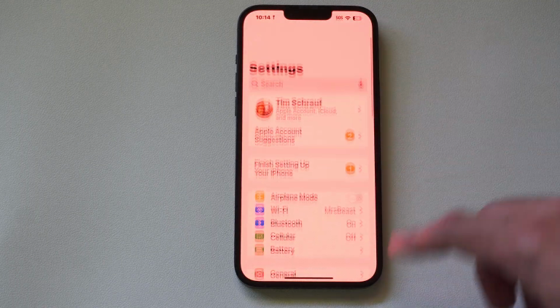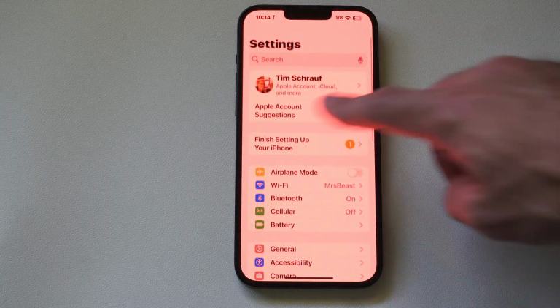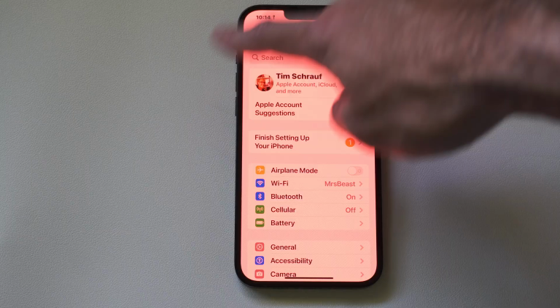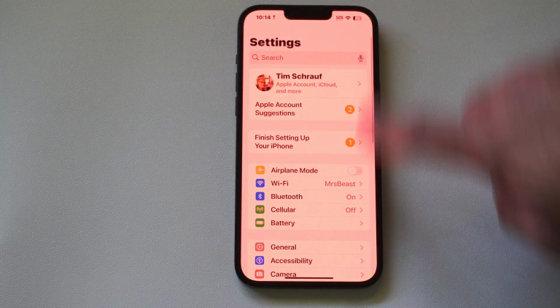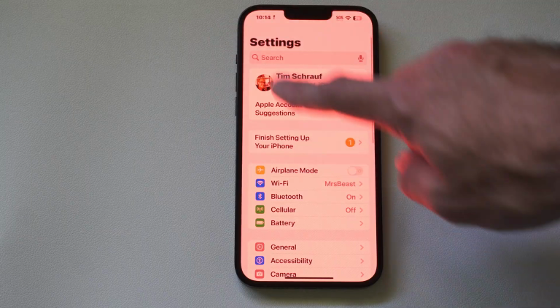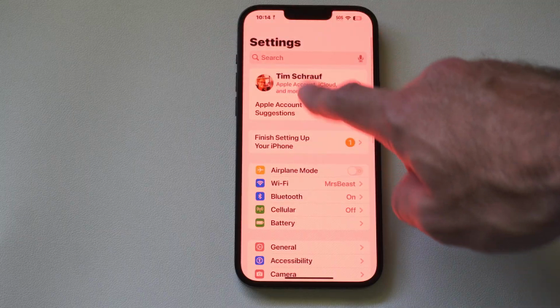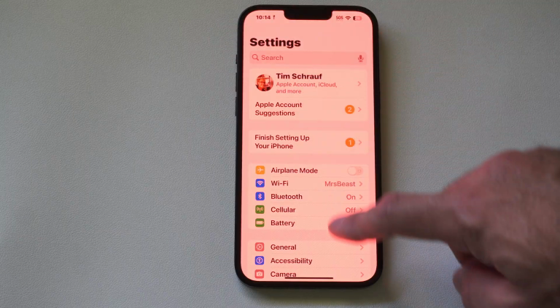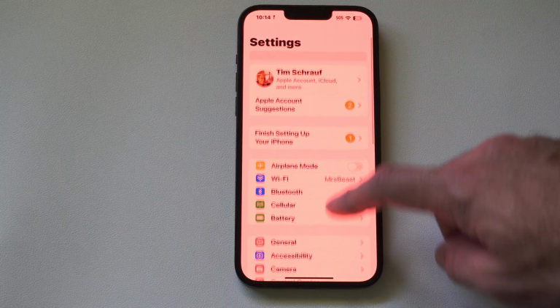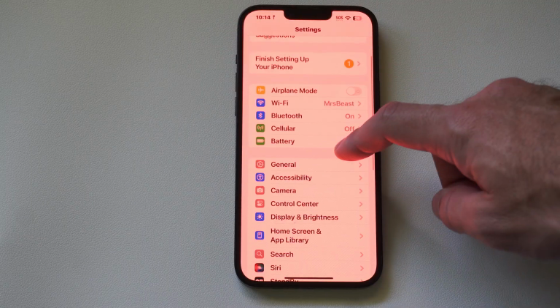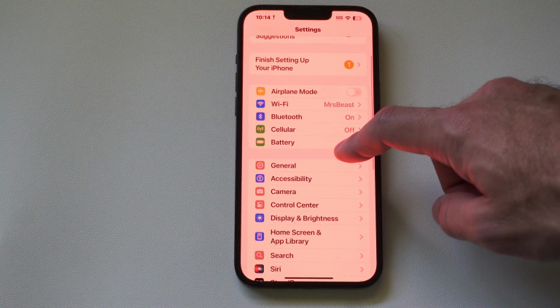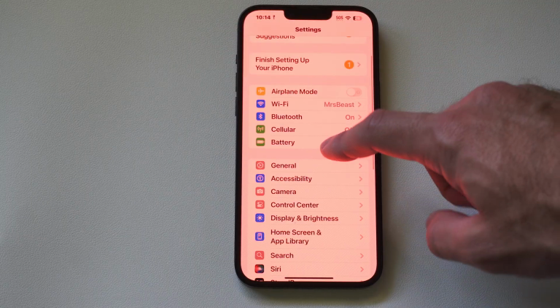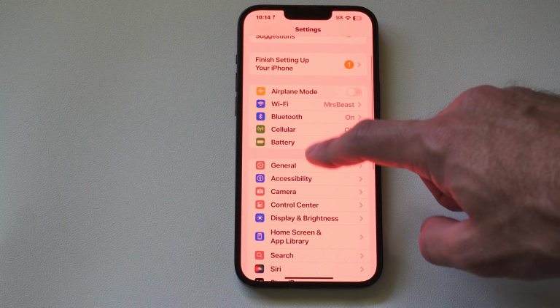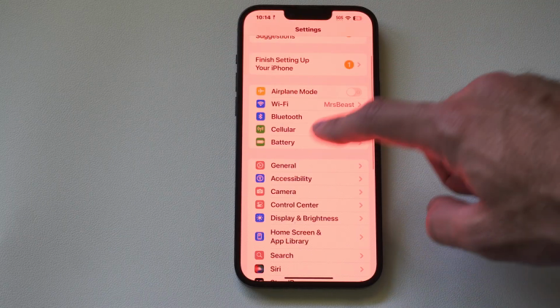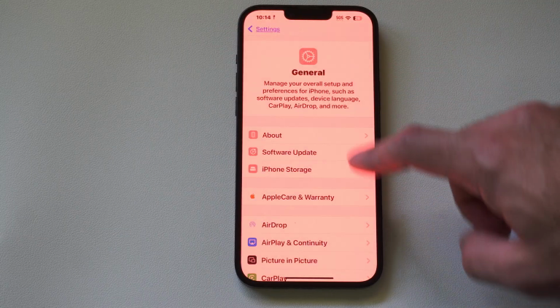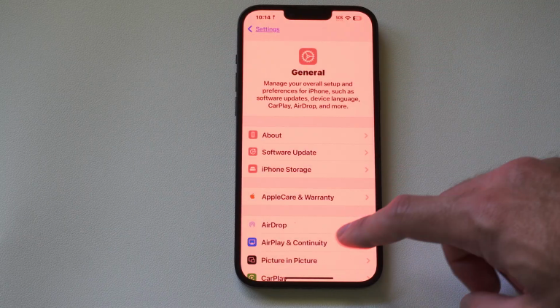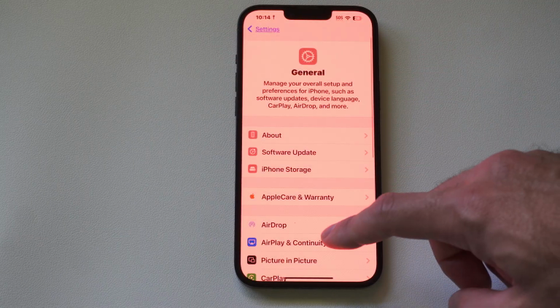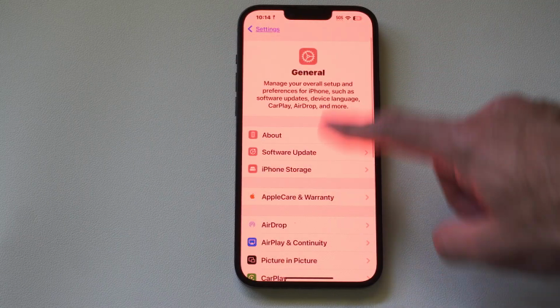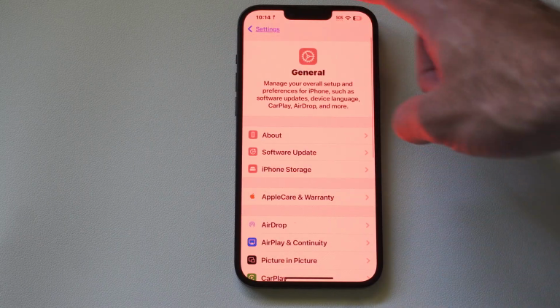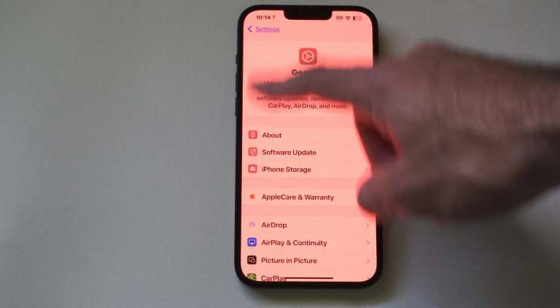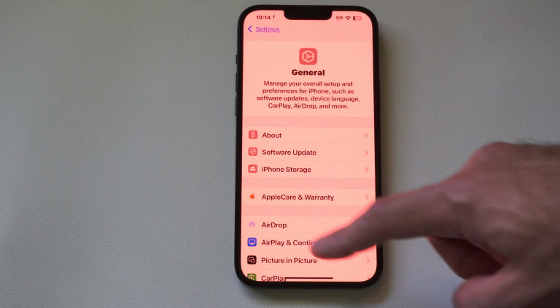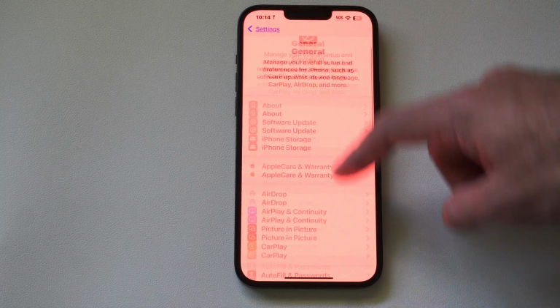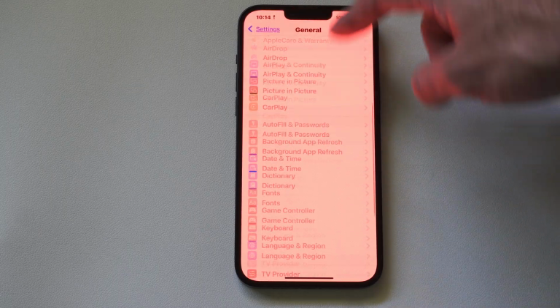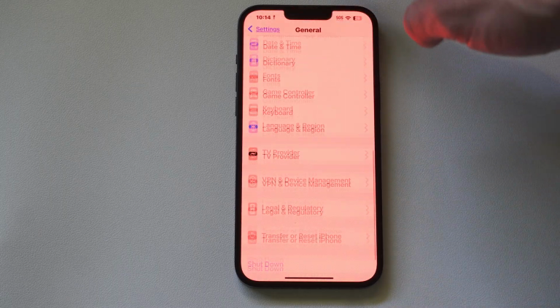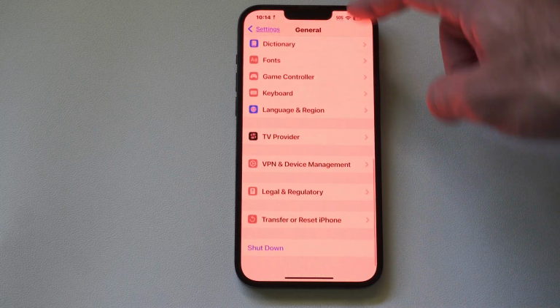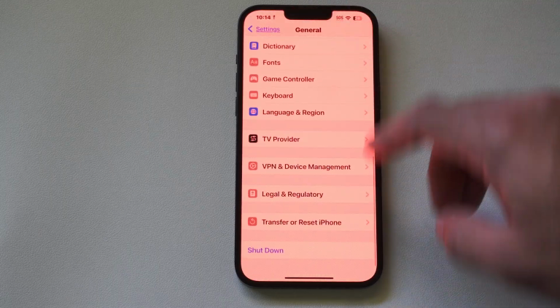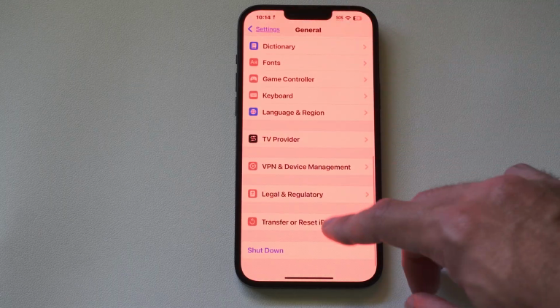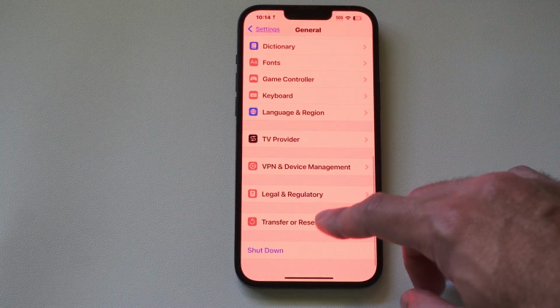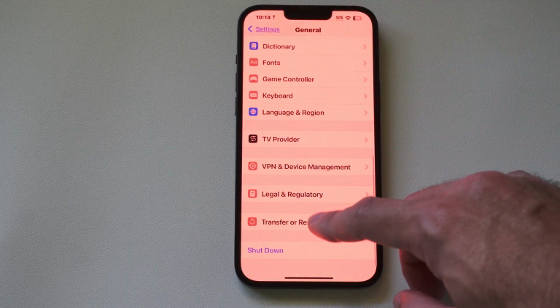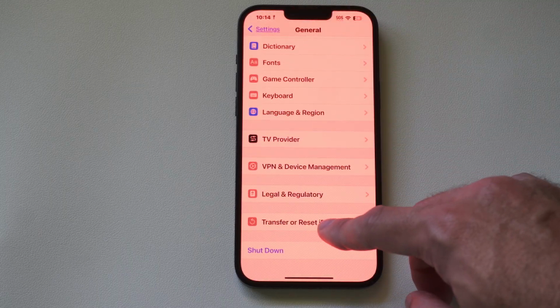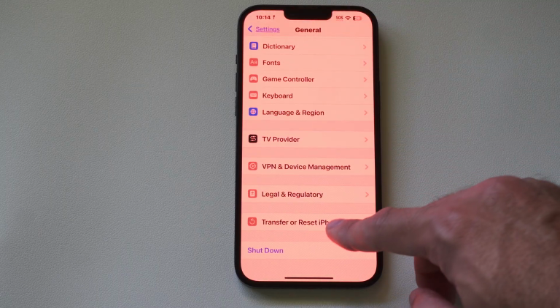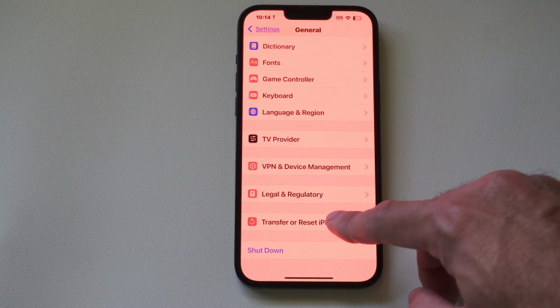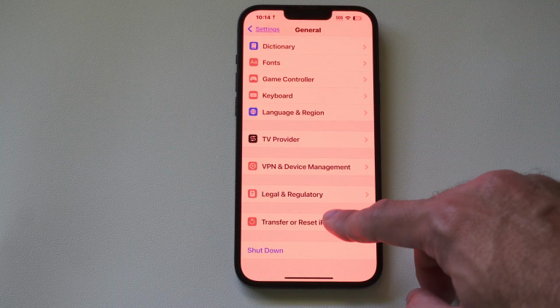Under the main Settings menu where you can see your name, go on down to General. Click this, then under General scroll all the way down to the bottom to where it says Transfer or Reset iPhone.